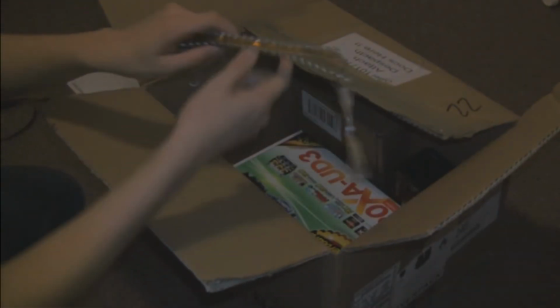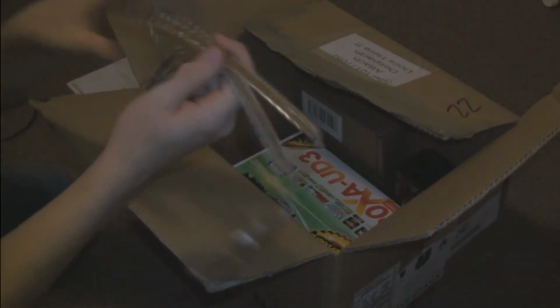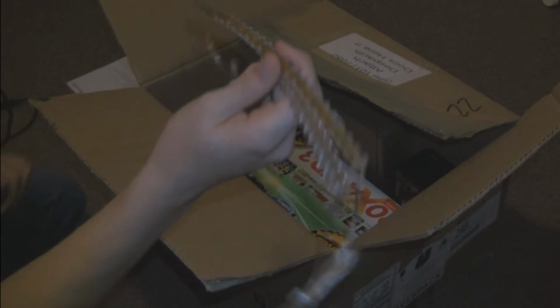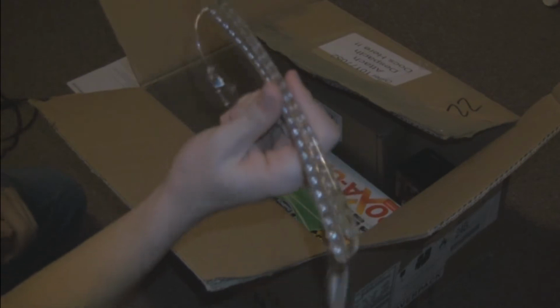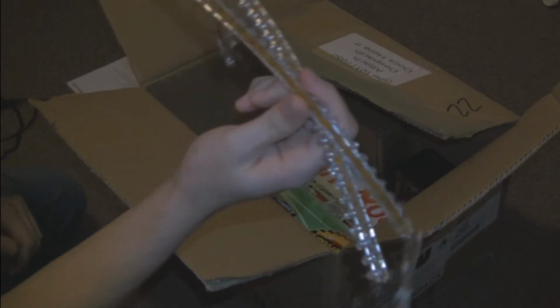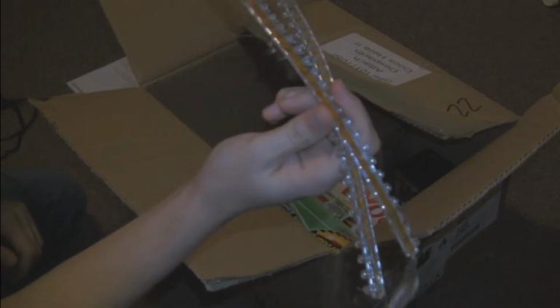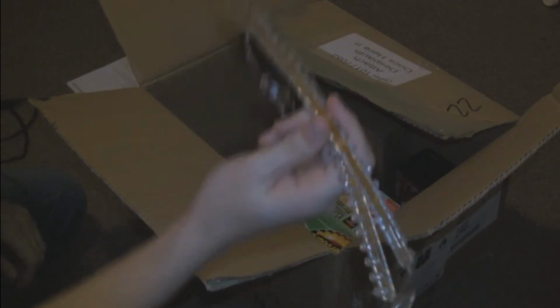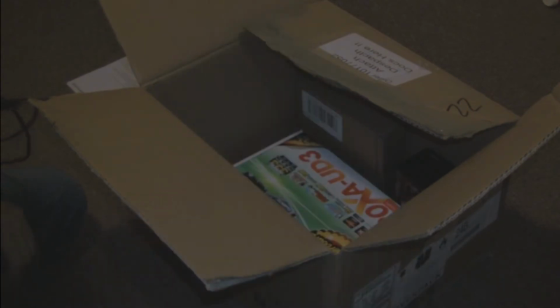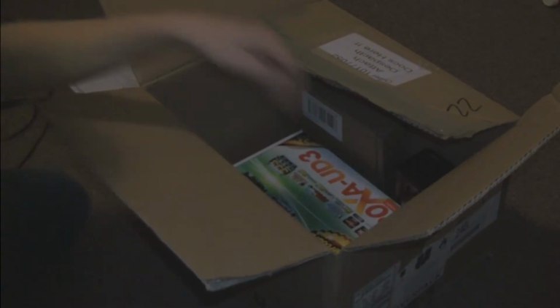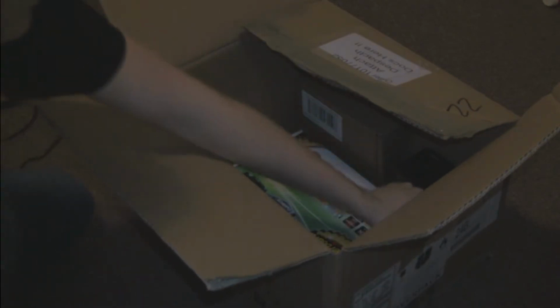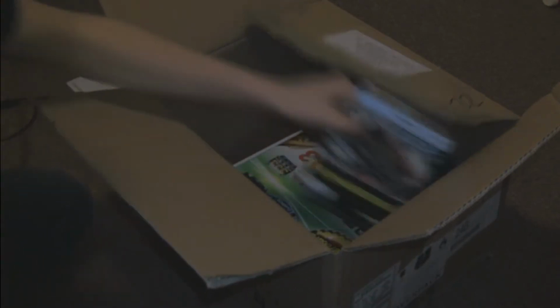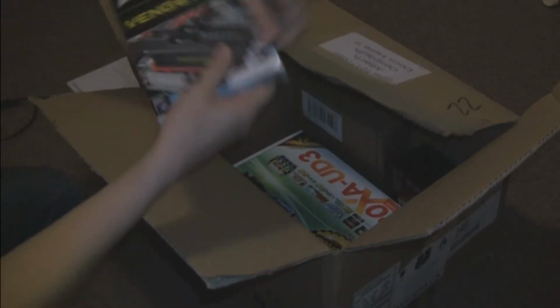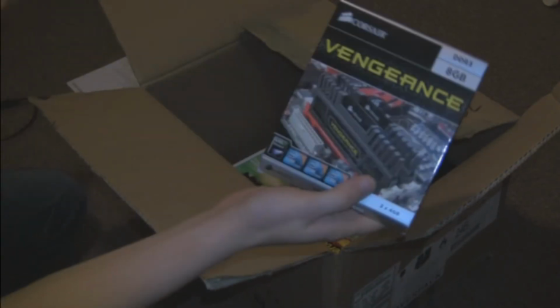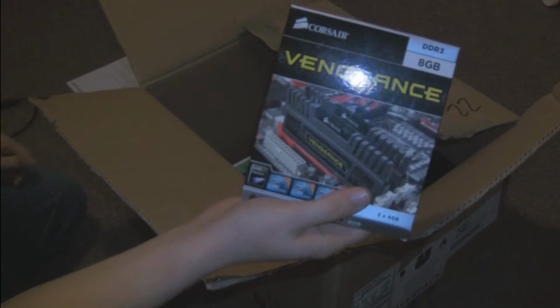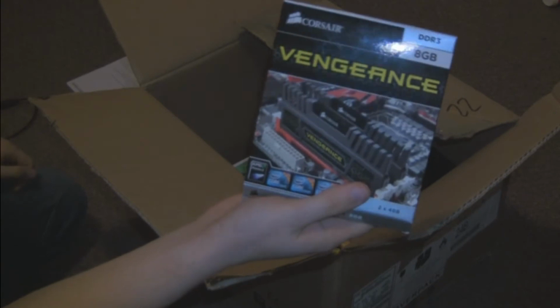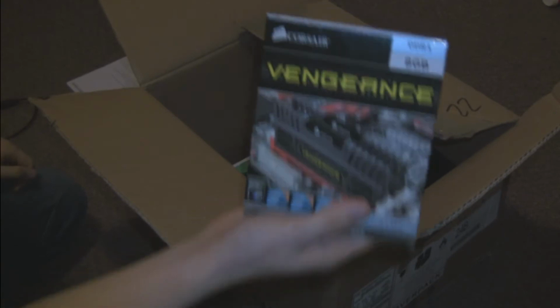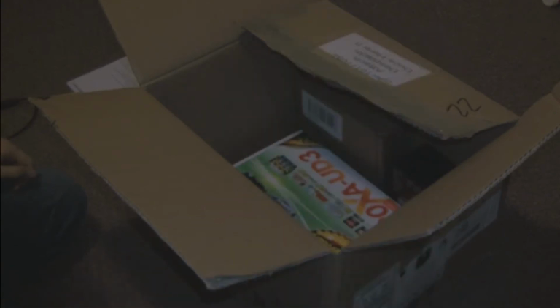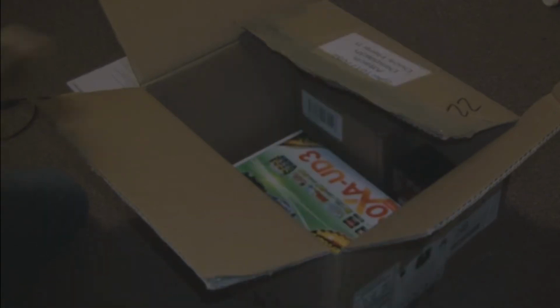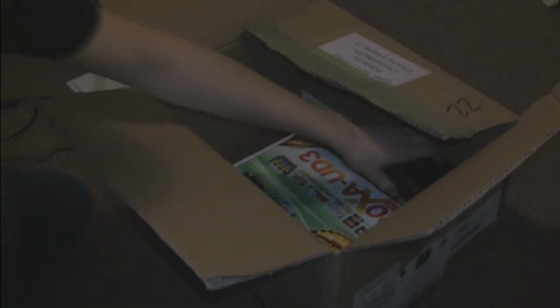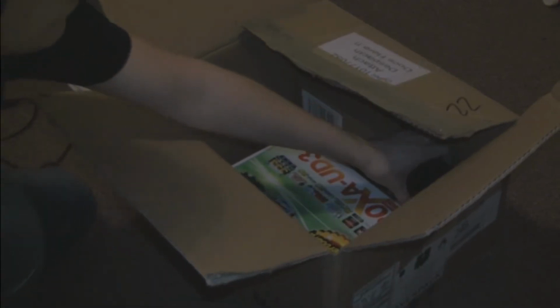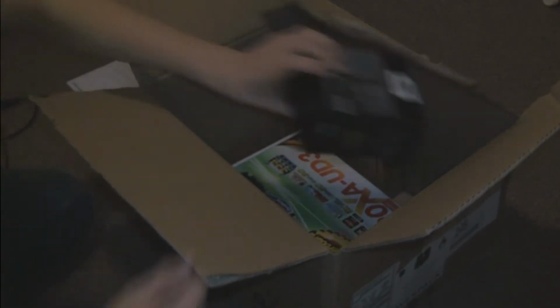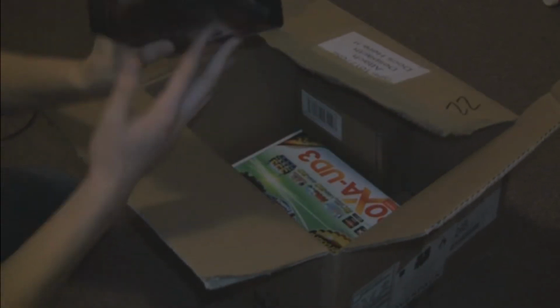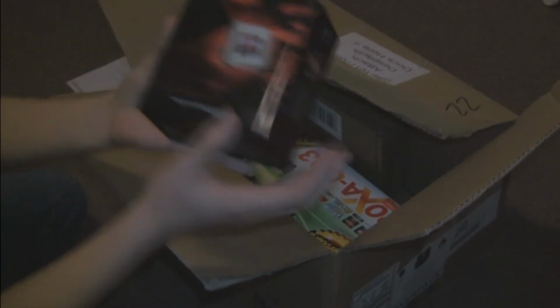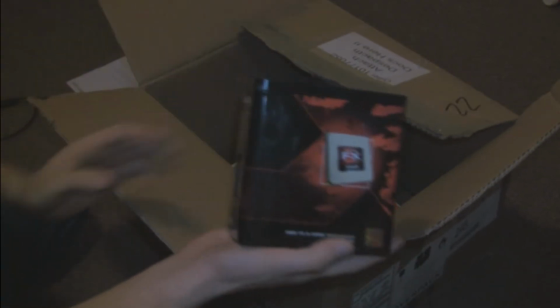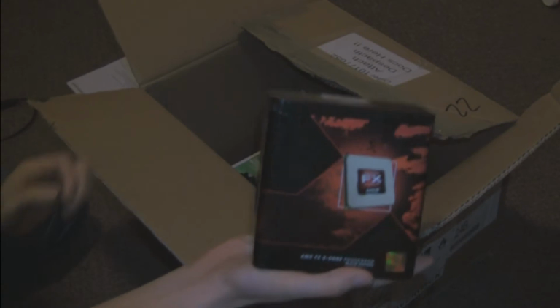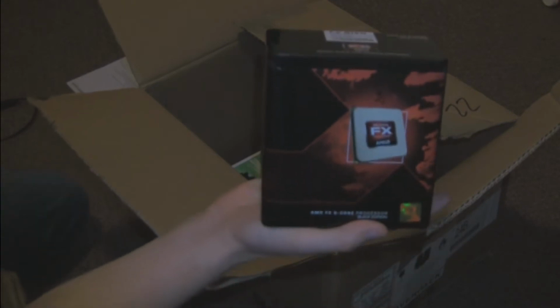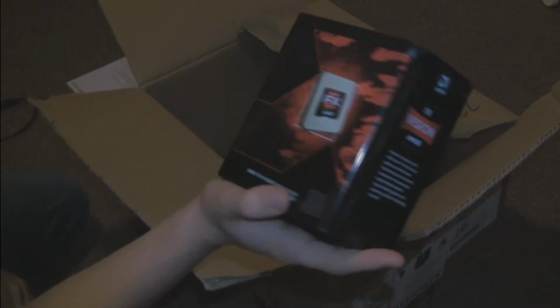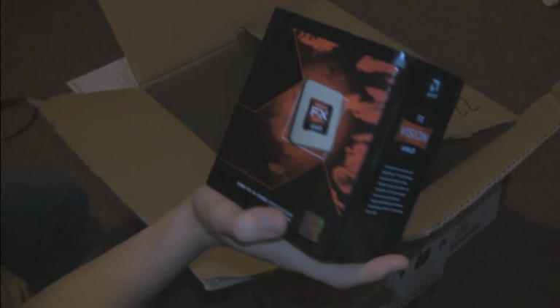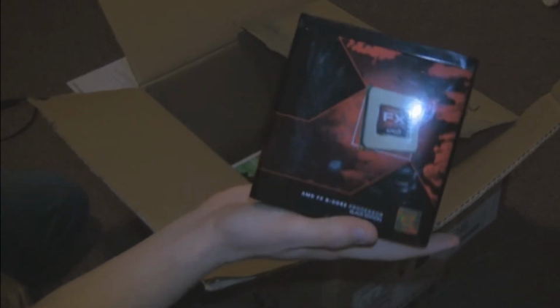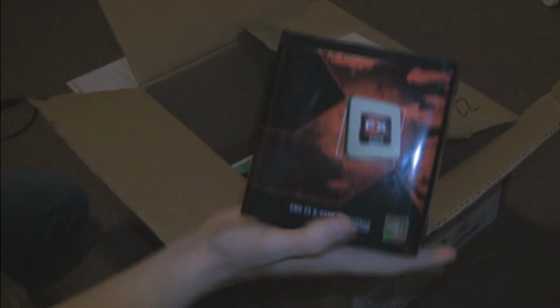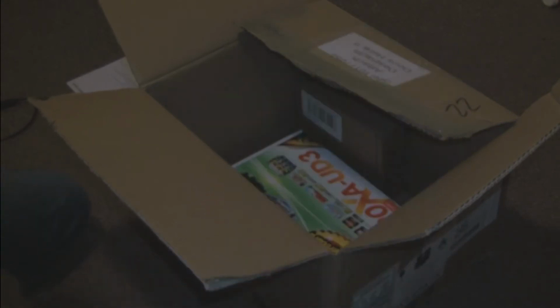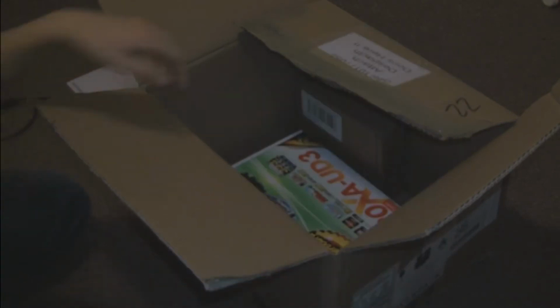Some LED lights — these will be included in a different video but nonetheless they're going to be inside the PC. We have some Corsair Vengeance RAM, 8GB worth of it, same stuff as I have in my PC. And an AMD FX 8120 Bulldozer CPU.